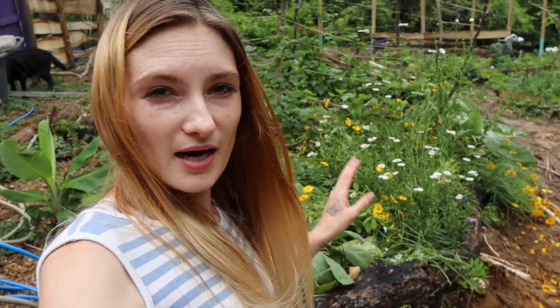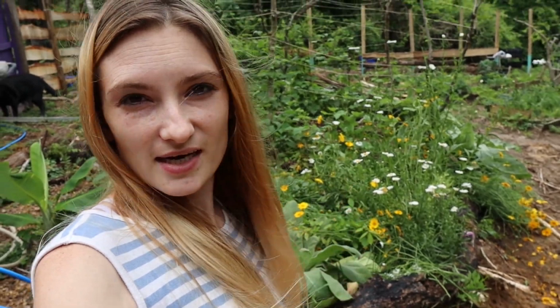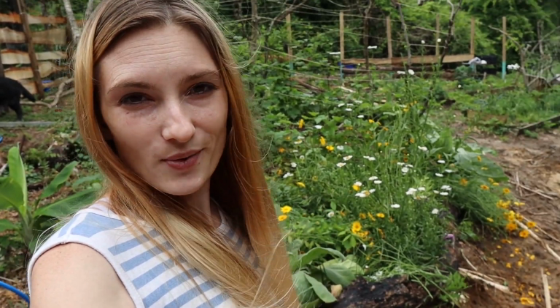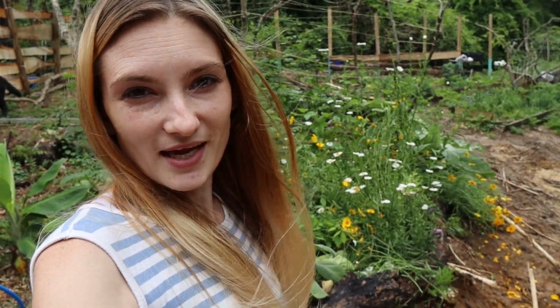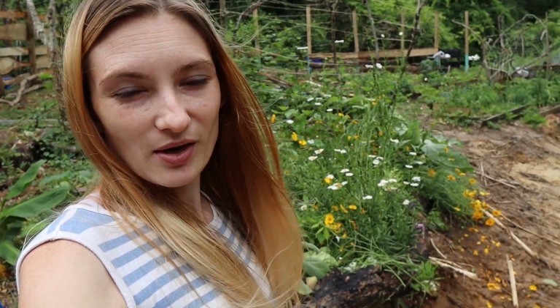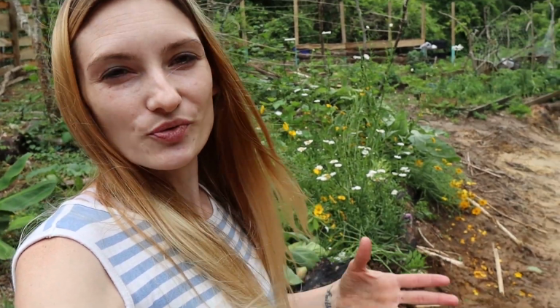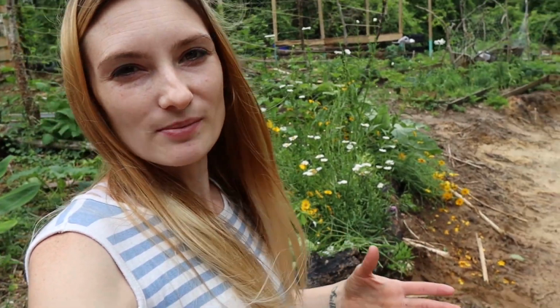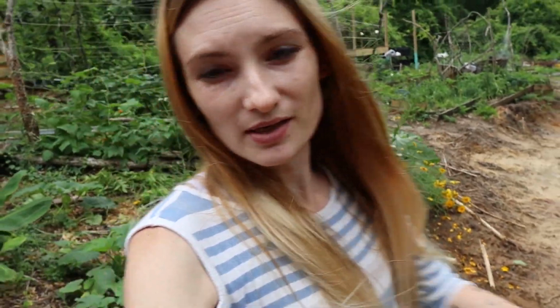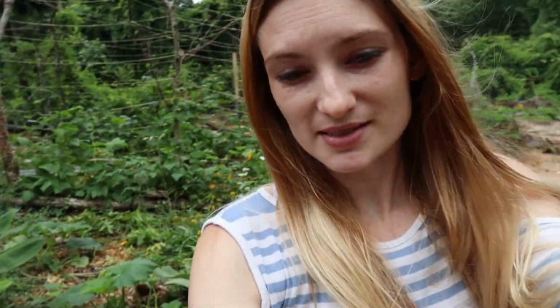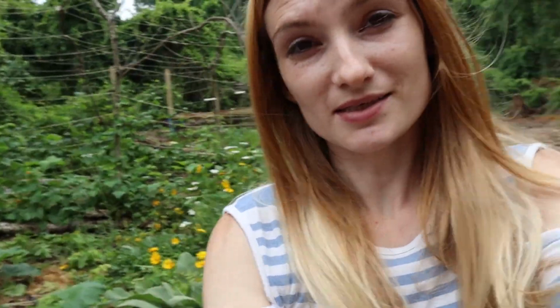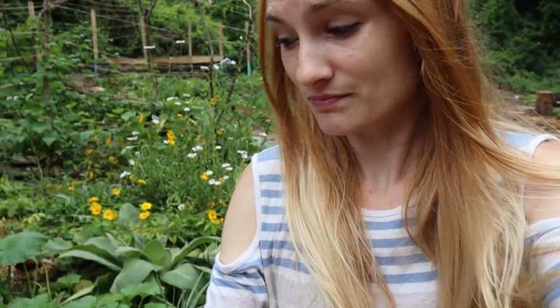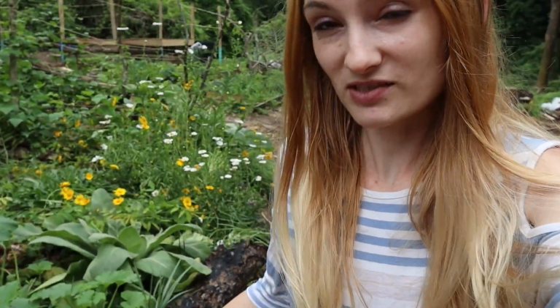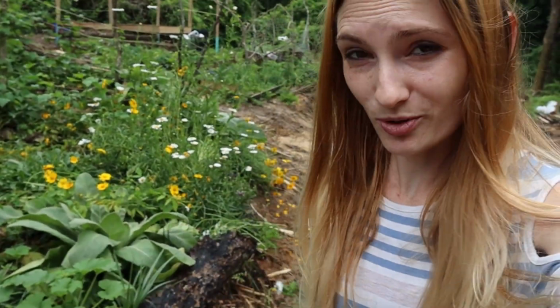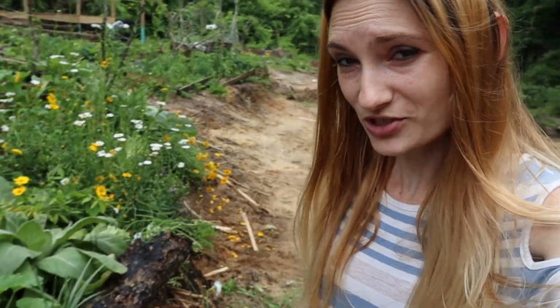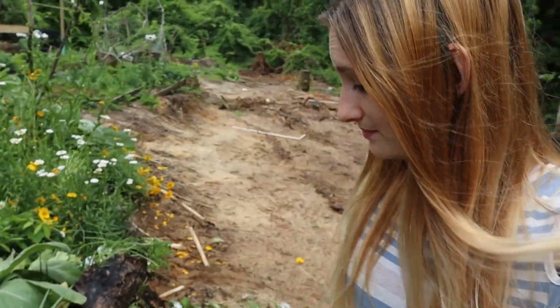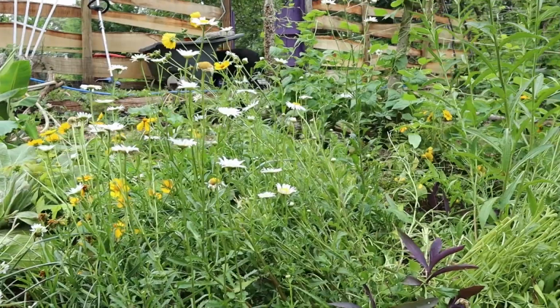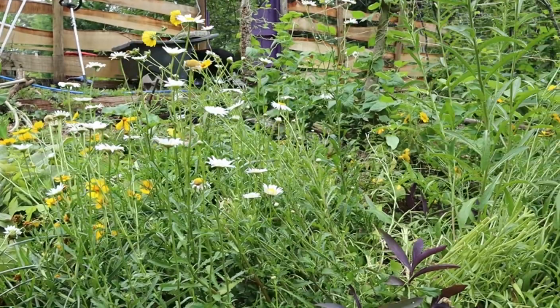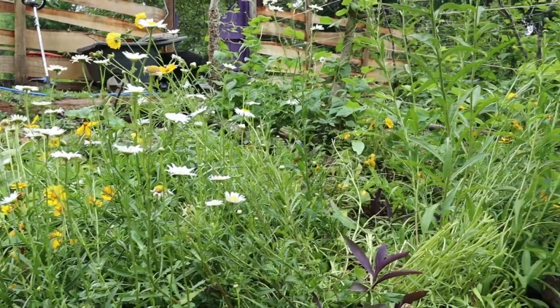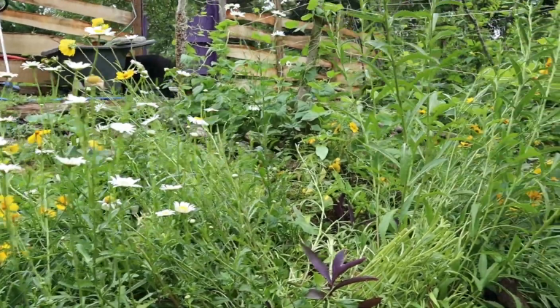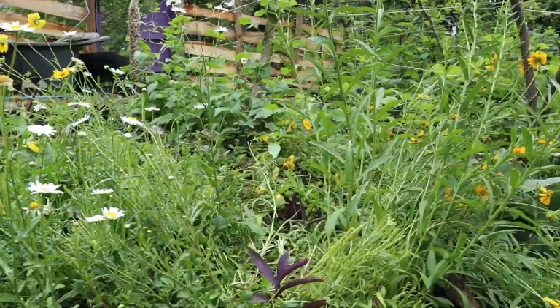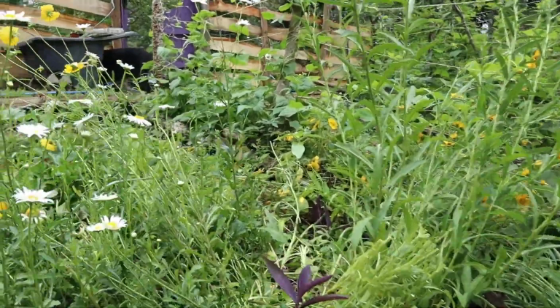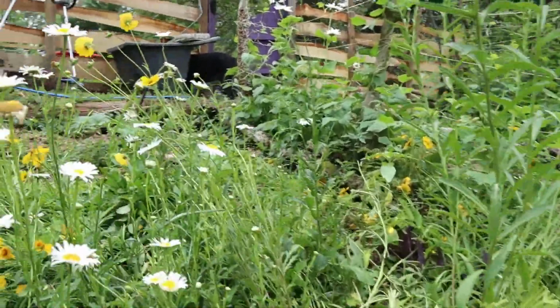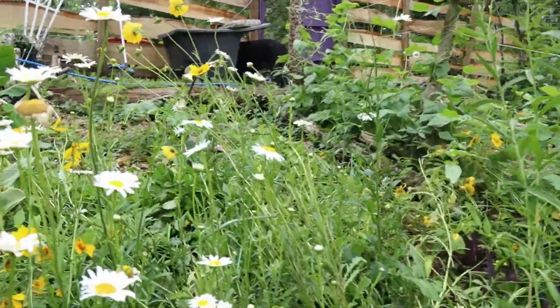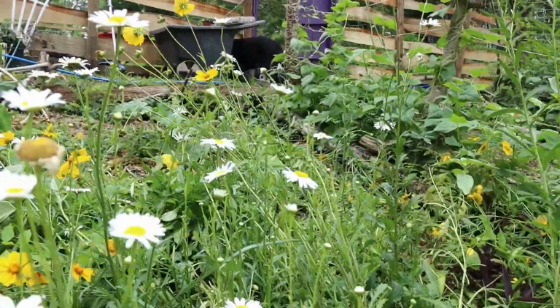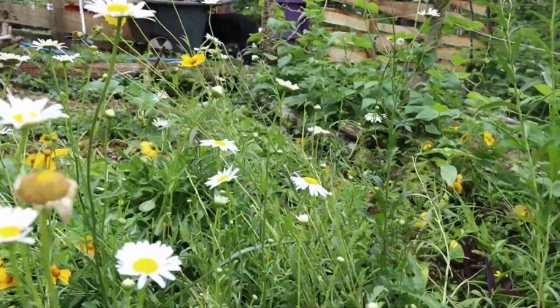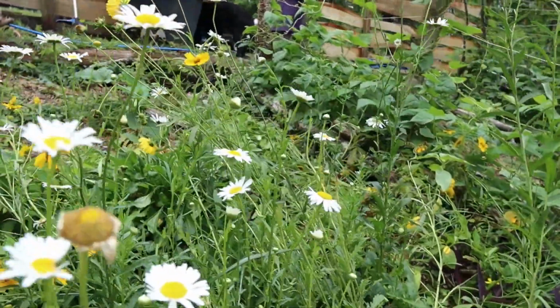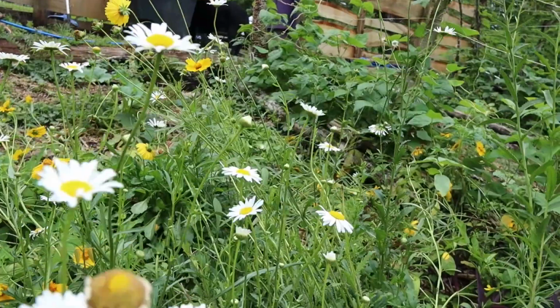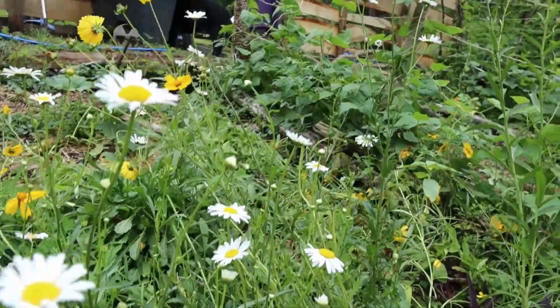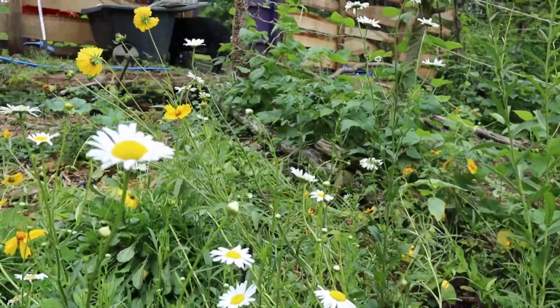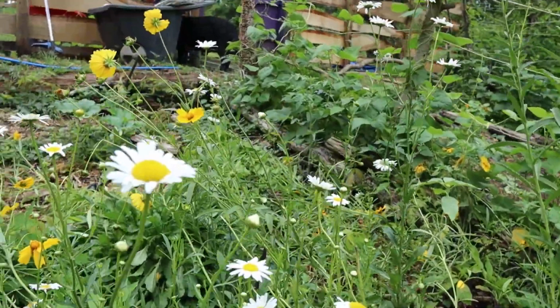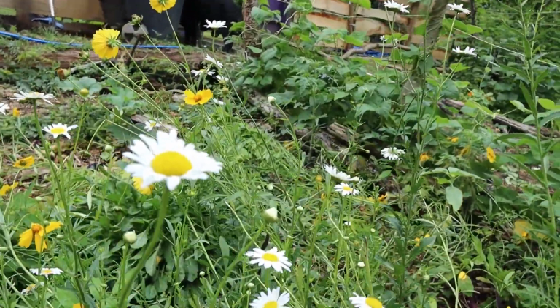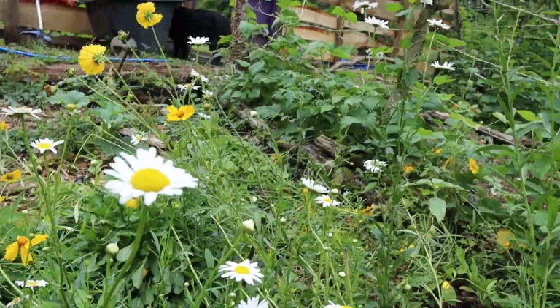I decided to go ahead and get the camera out and show you what I'm doing because I think it's valuable information. Here are our beautiful daisies. We have white painted daisies, and then your common standard yellow daisy.